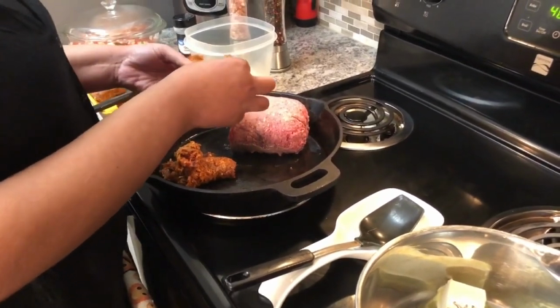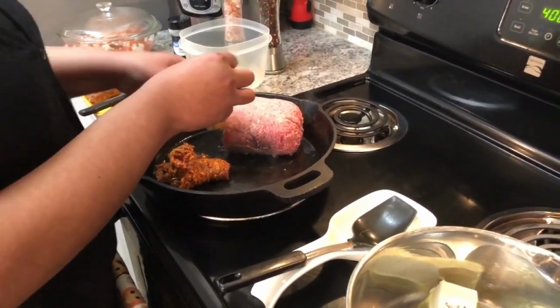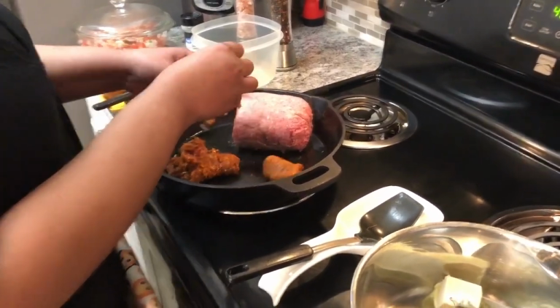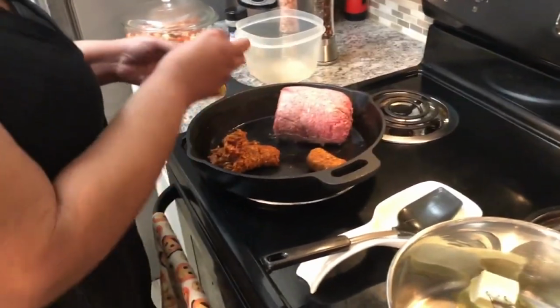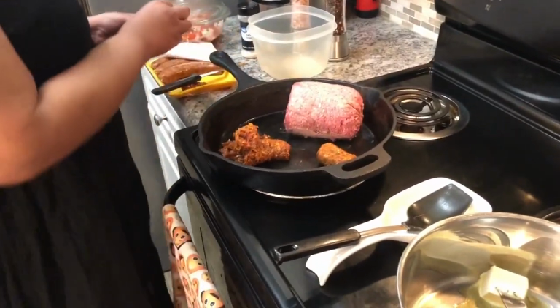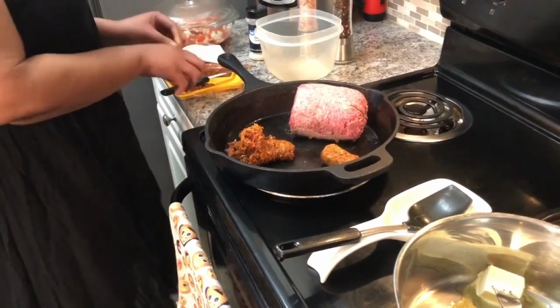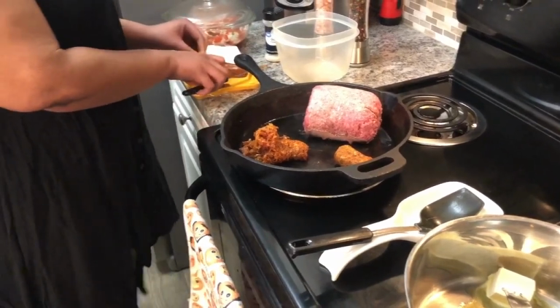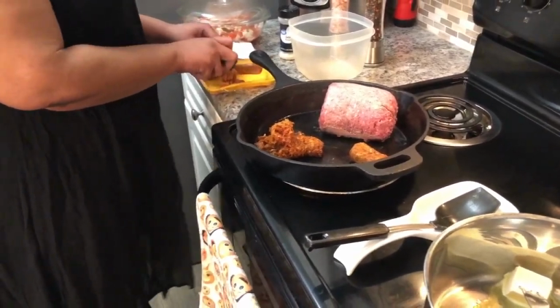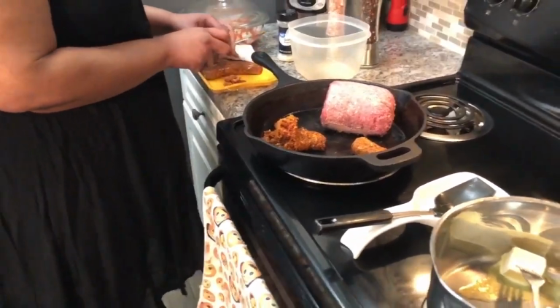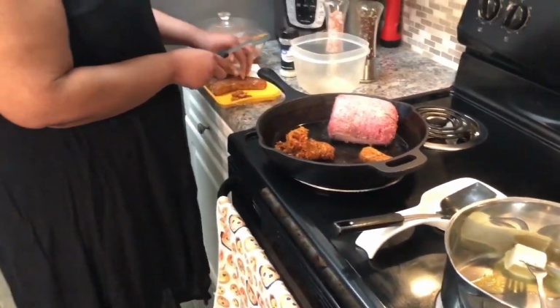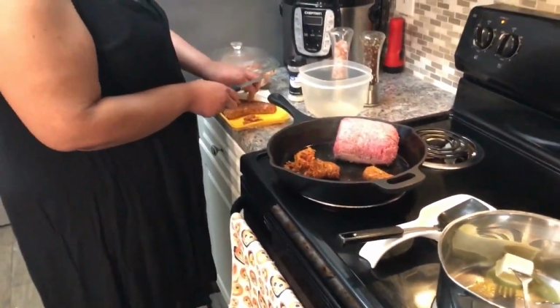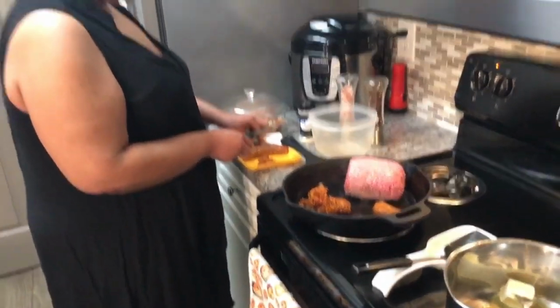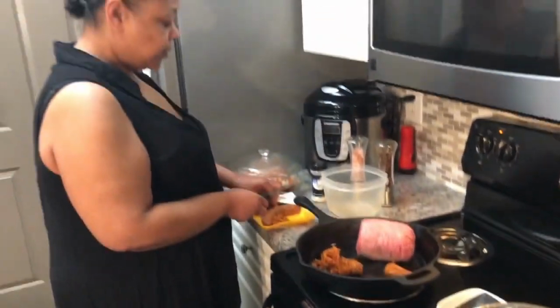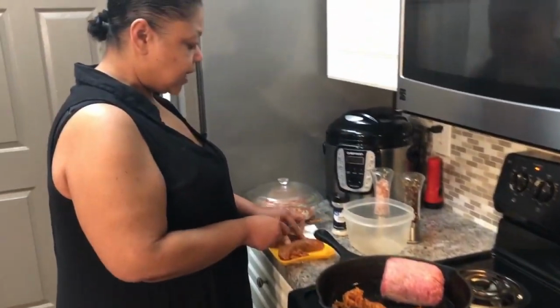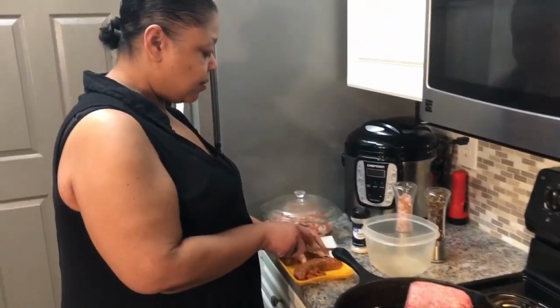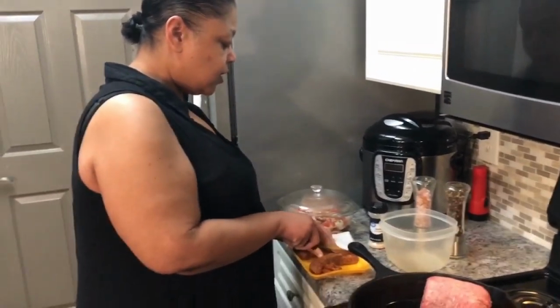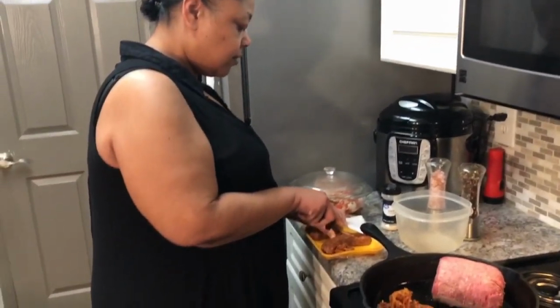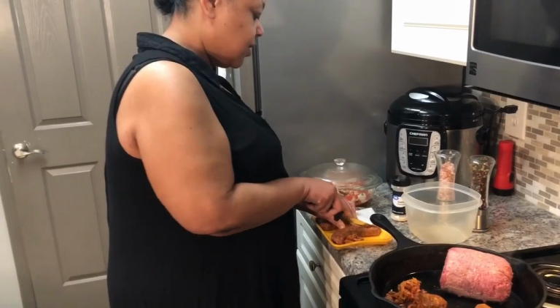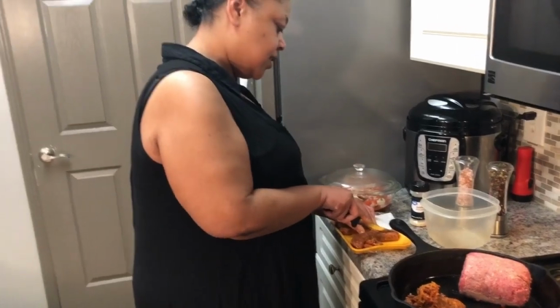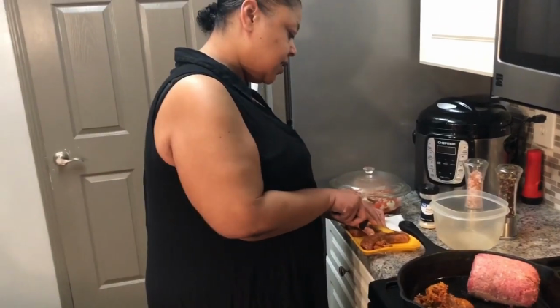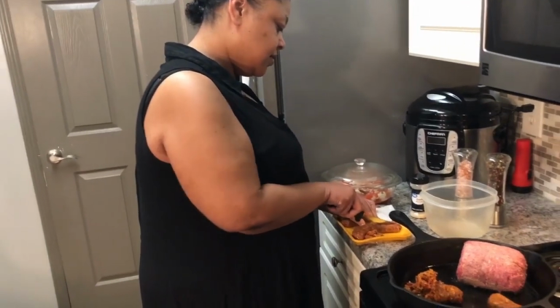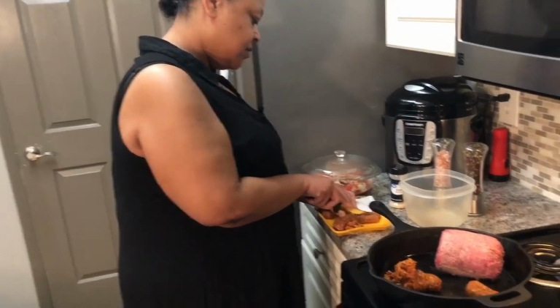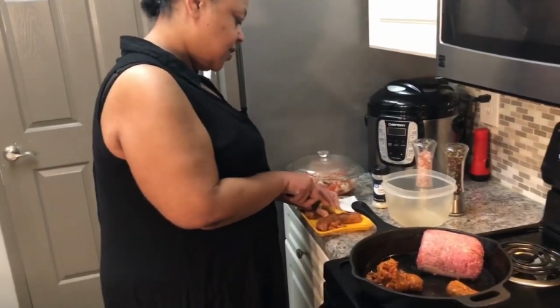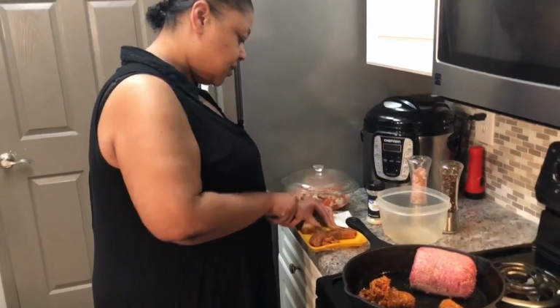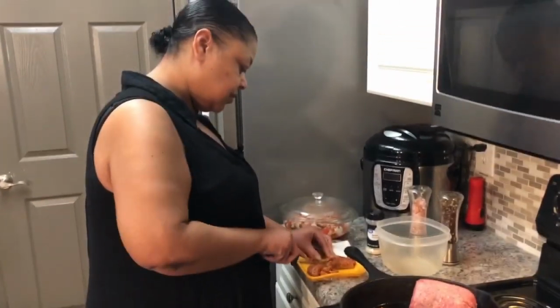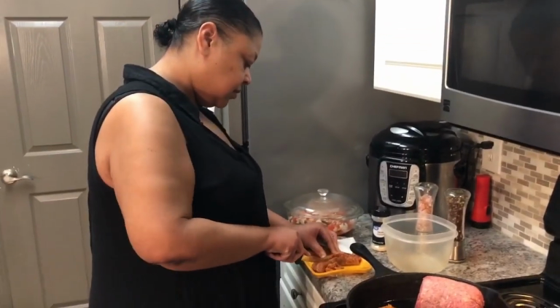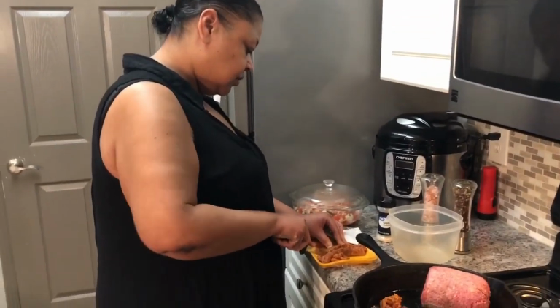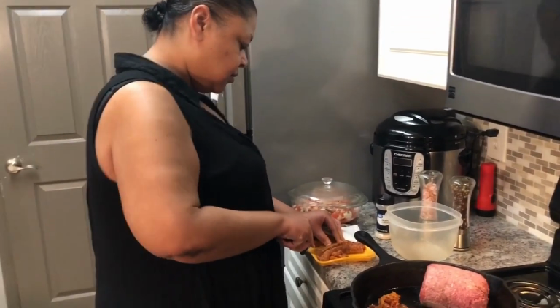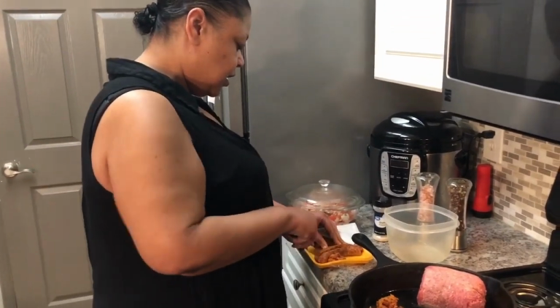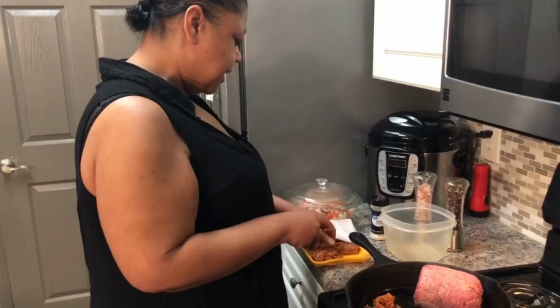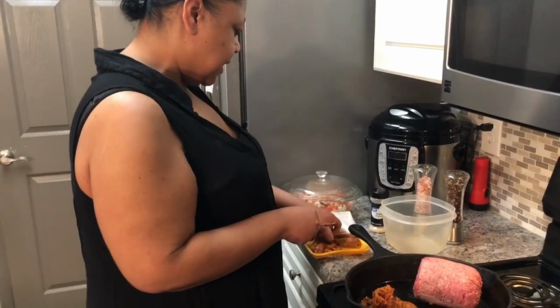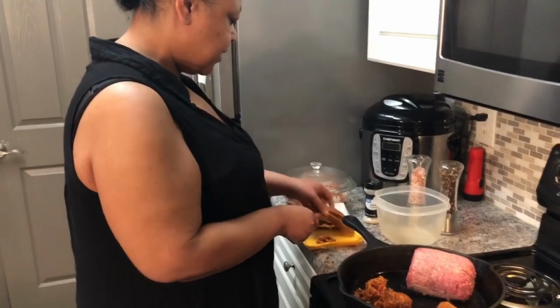I've never really seen the process of taking sausage out of the casing before — usually because I do it before you're around. It's a little messy but that's alright.